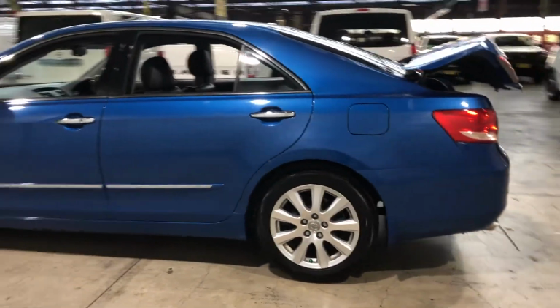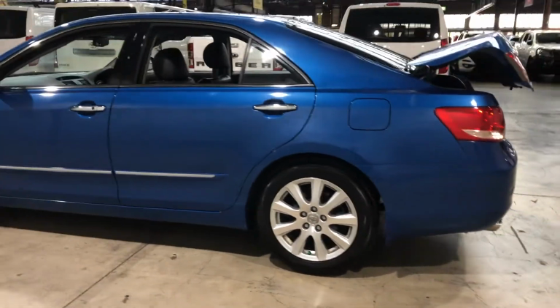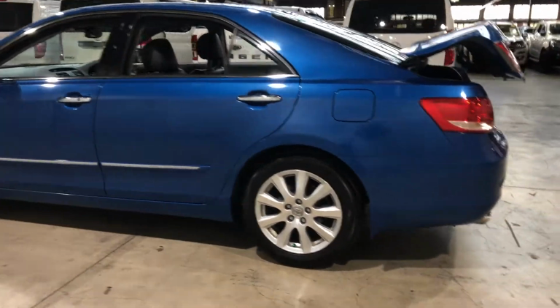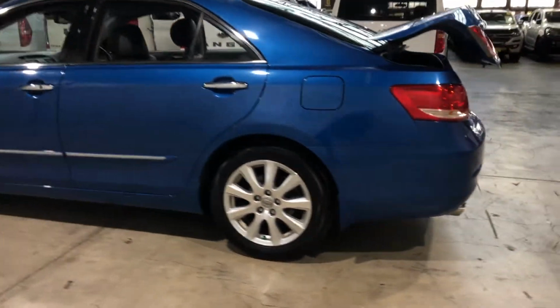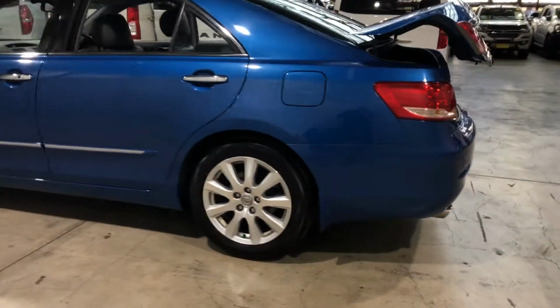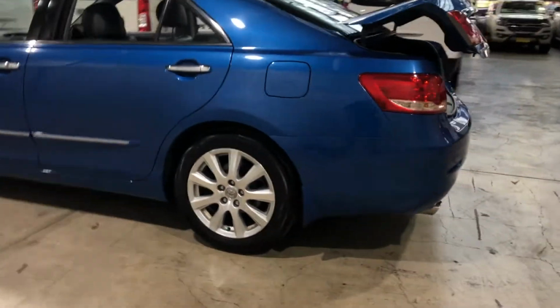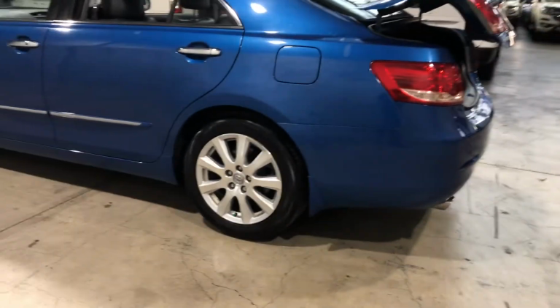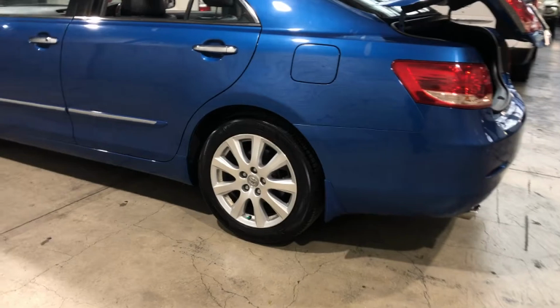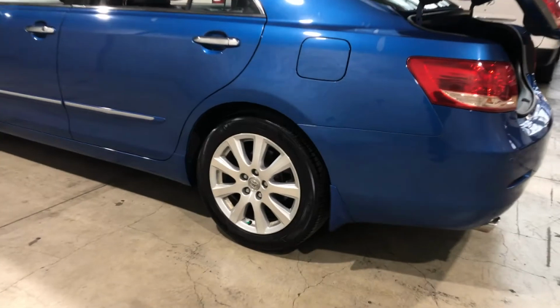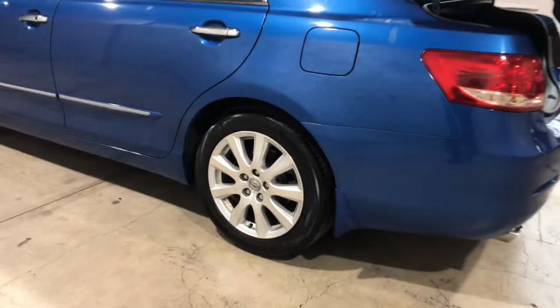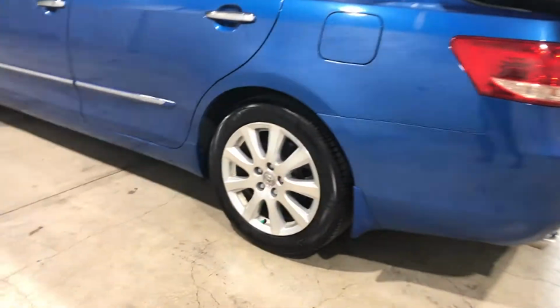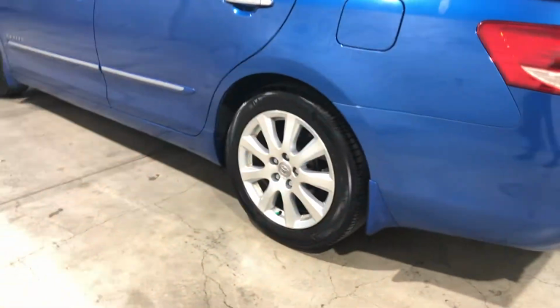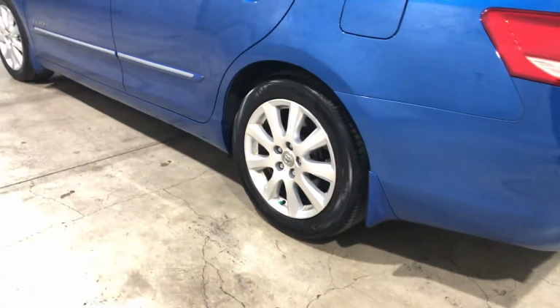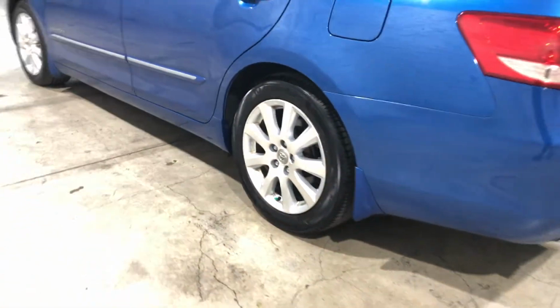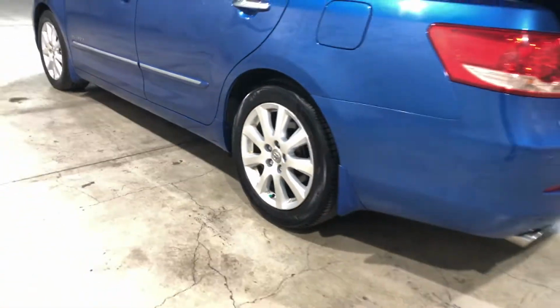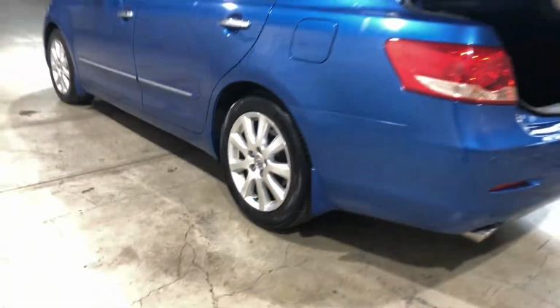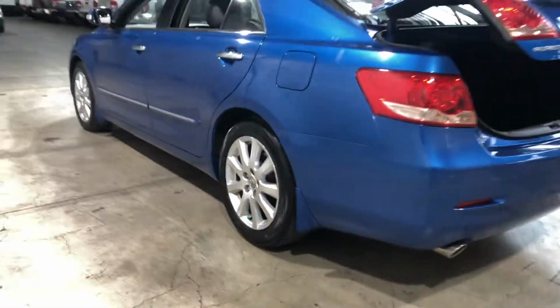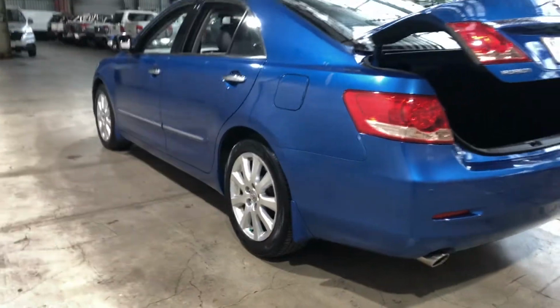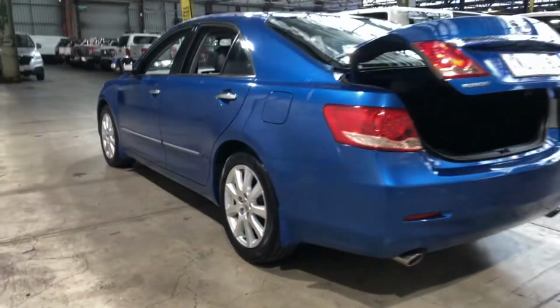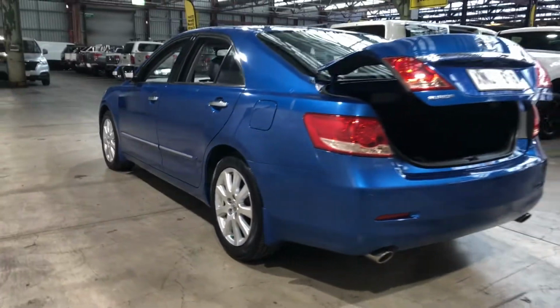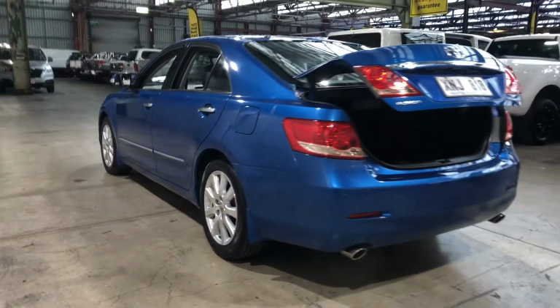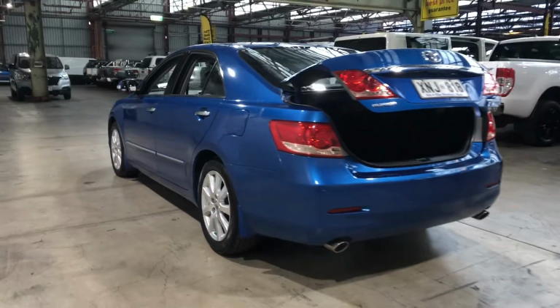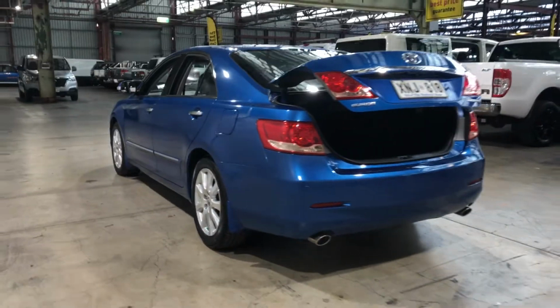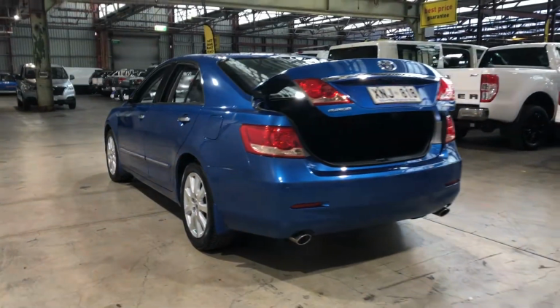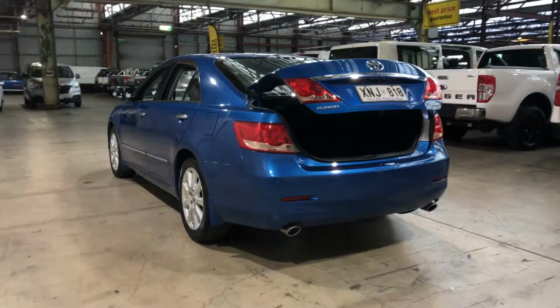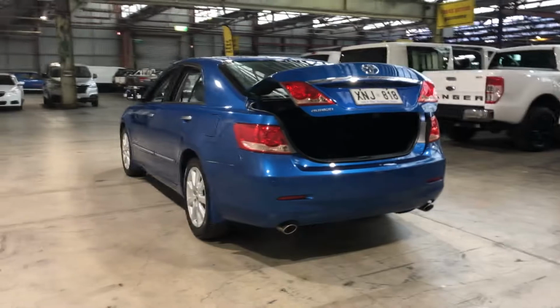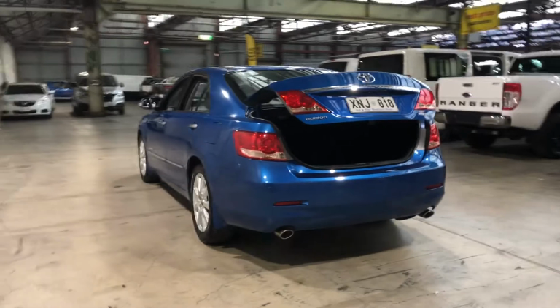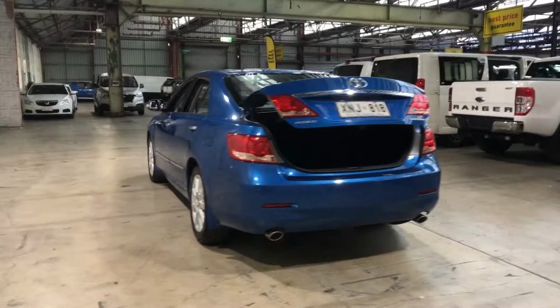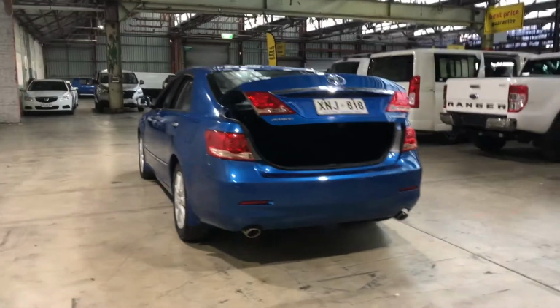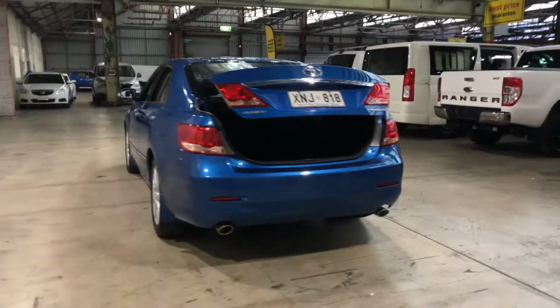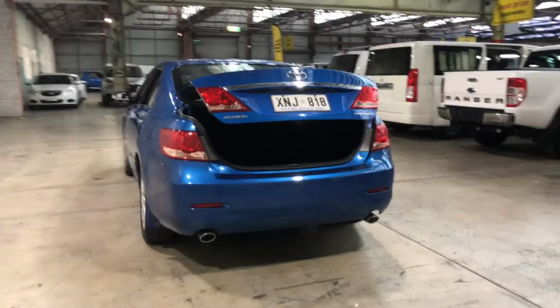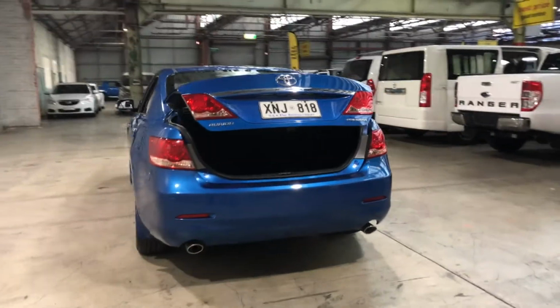As you can see, this car comes equipped with original 17-inch alloy wheels and plenty of tread on all four tyres. At the back, you can see that this car also comes with rear parking sensors.